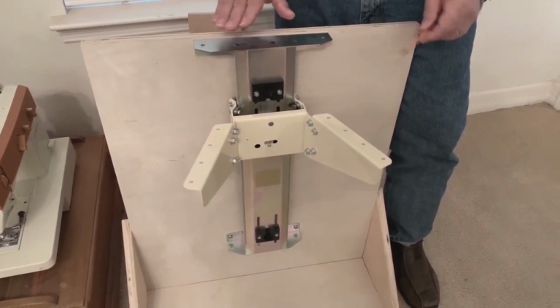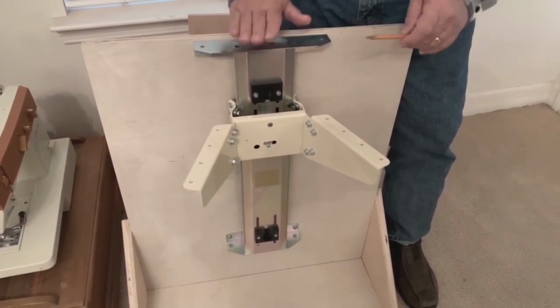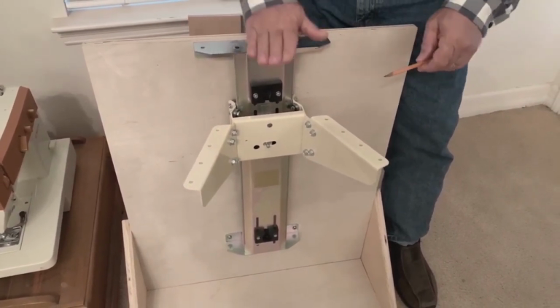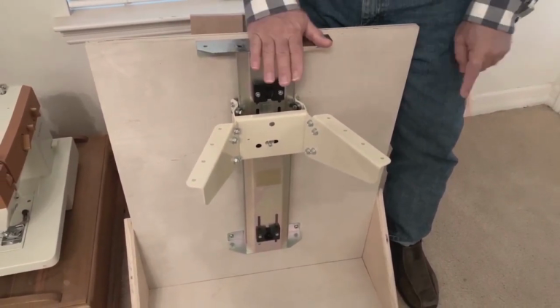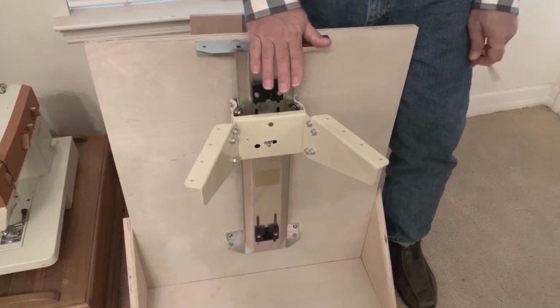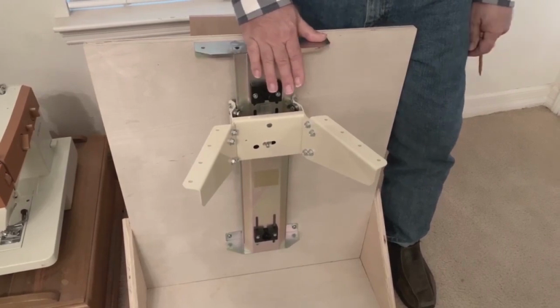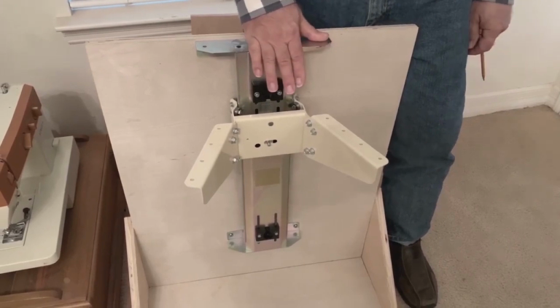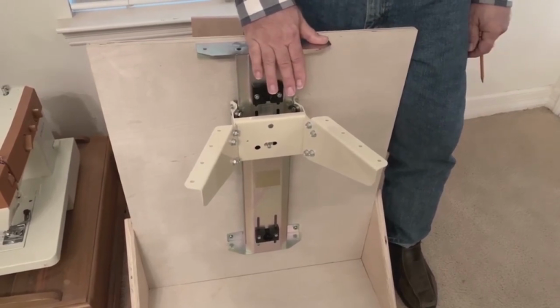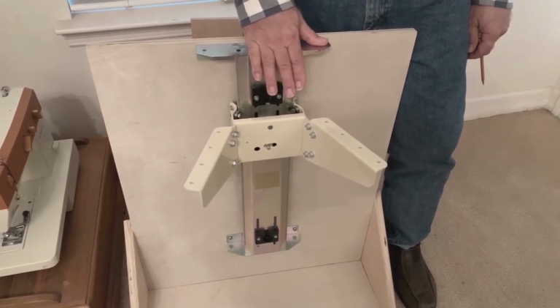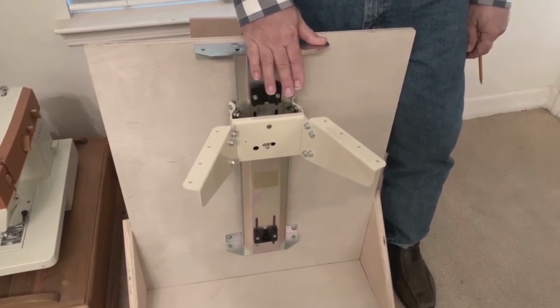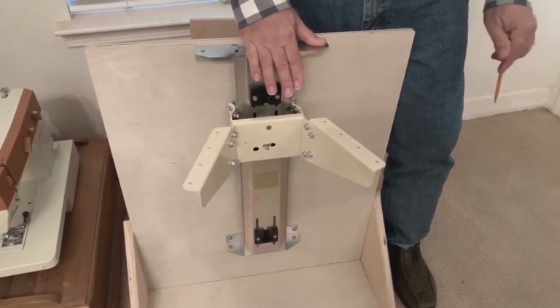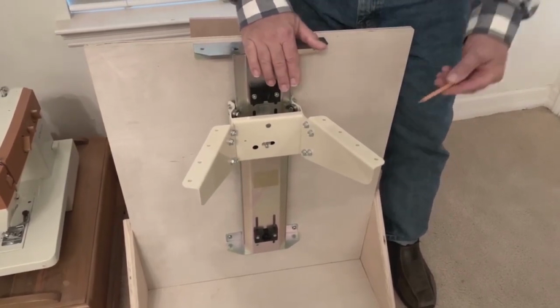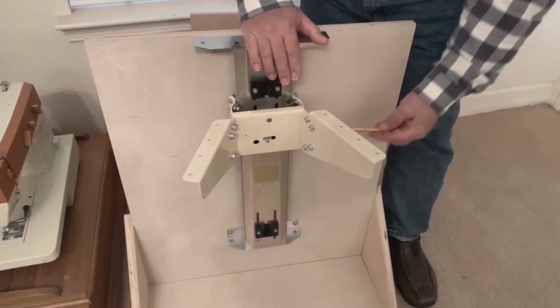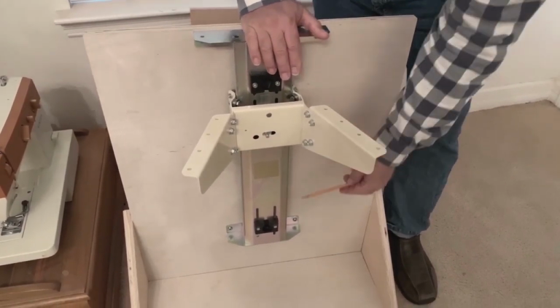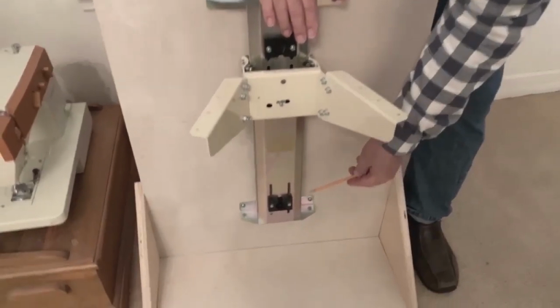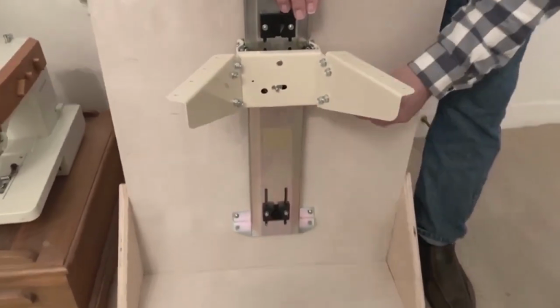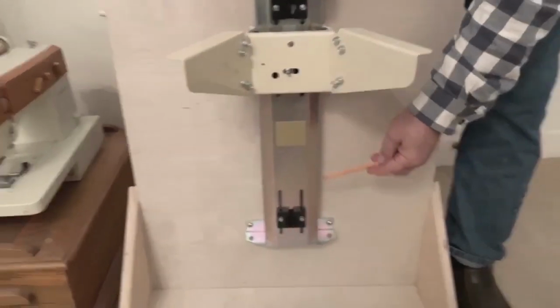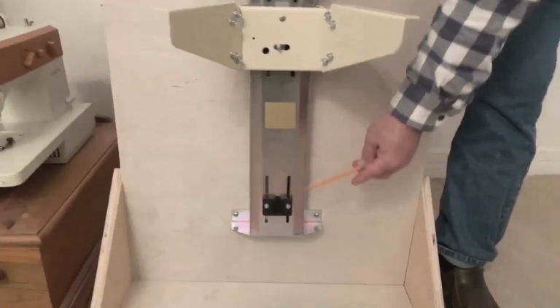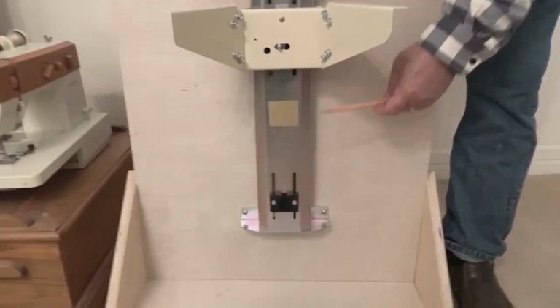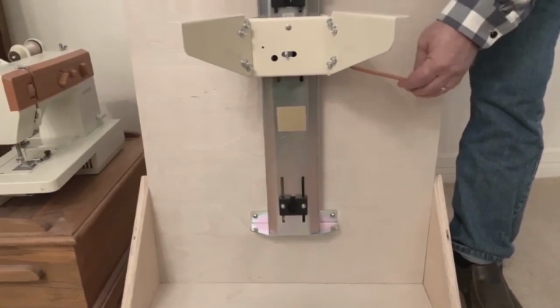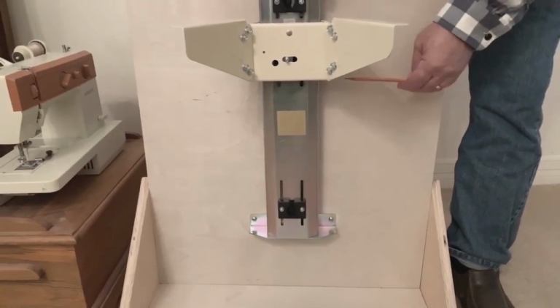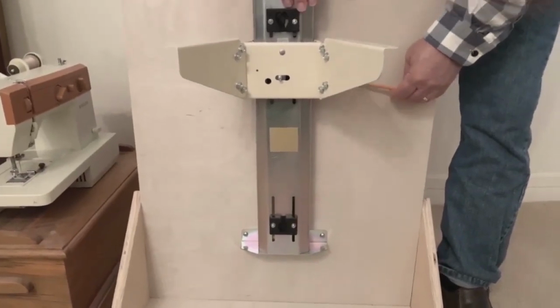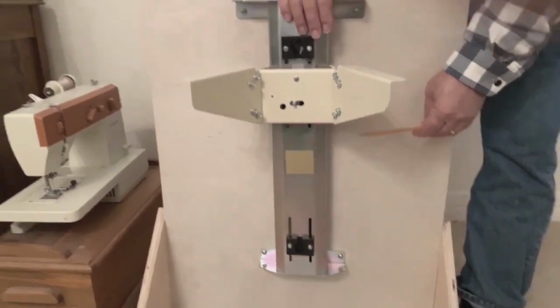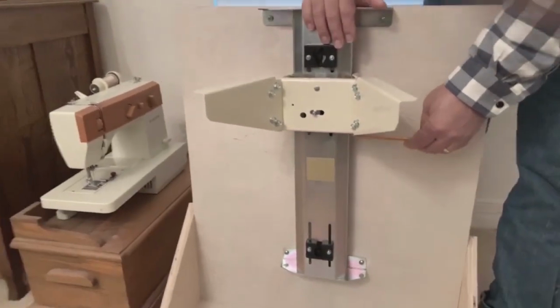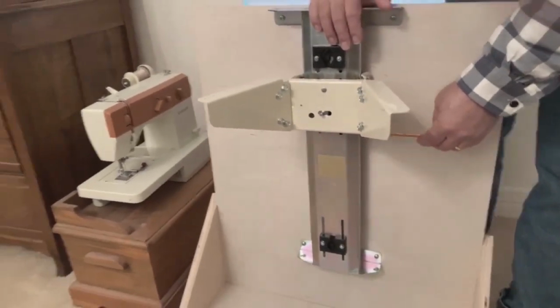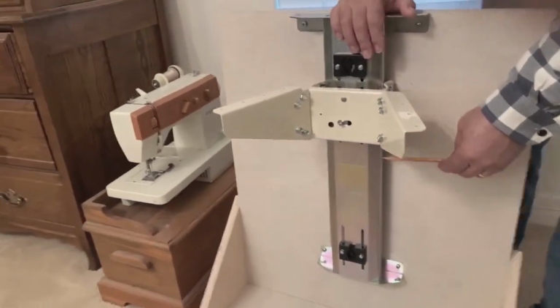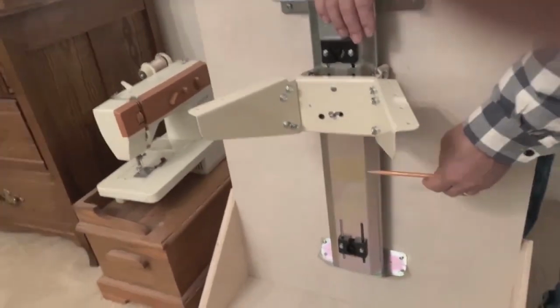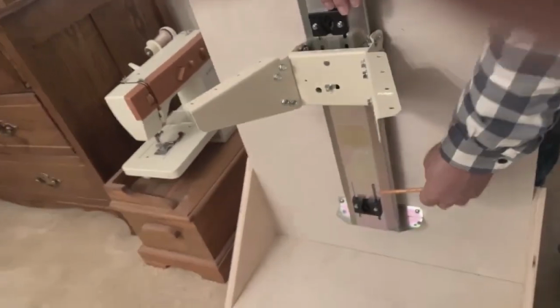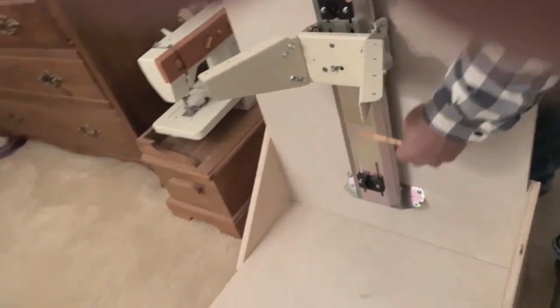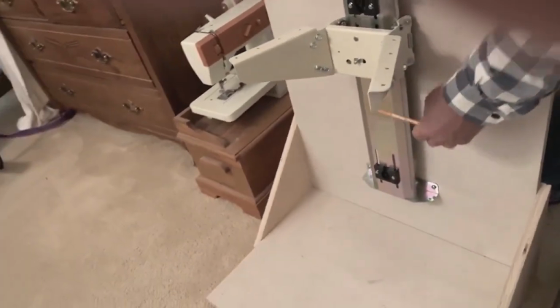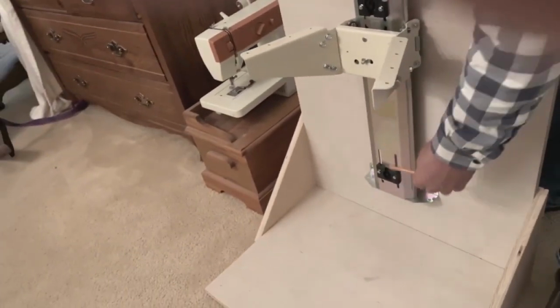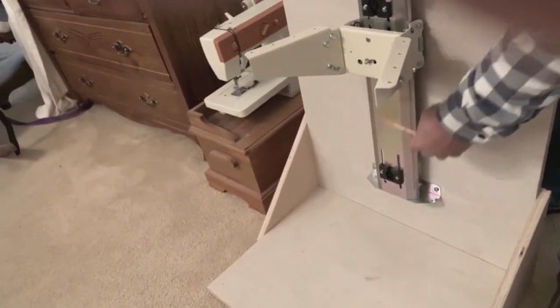This lift right here will handle up to 14 and a half inches of travel, and the extra tall lift will handle 16 and a half inches of travel.